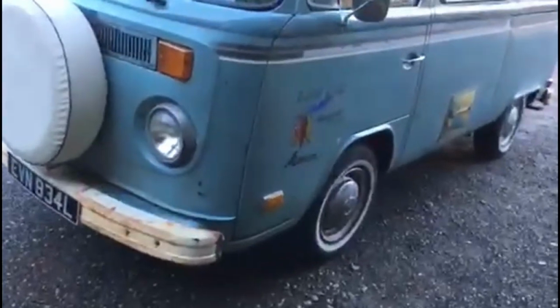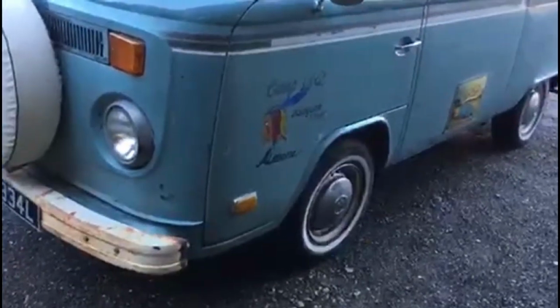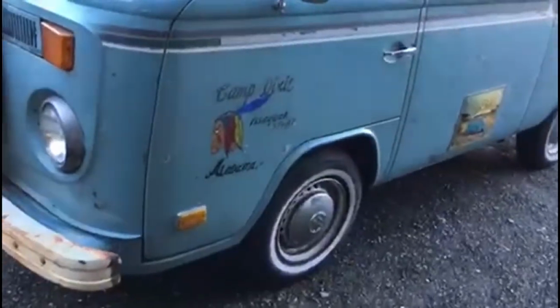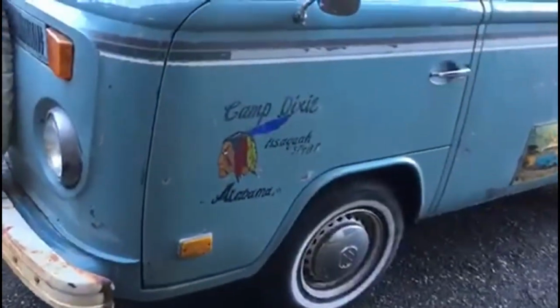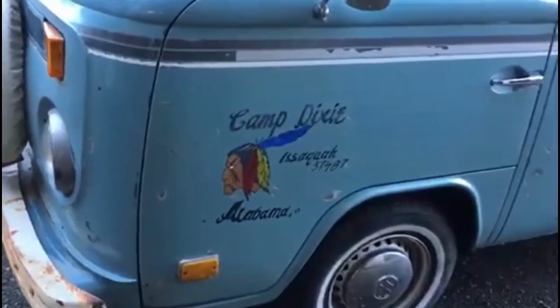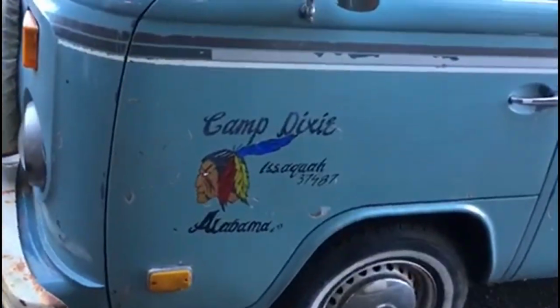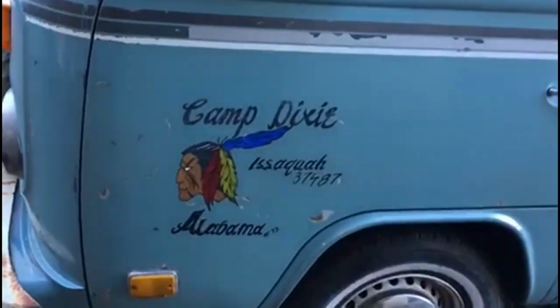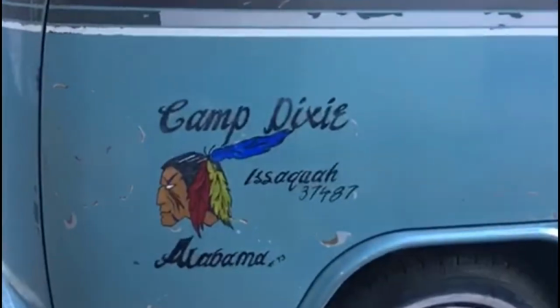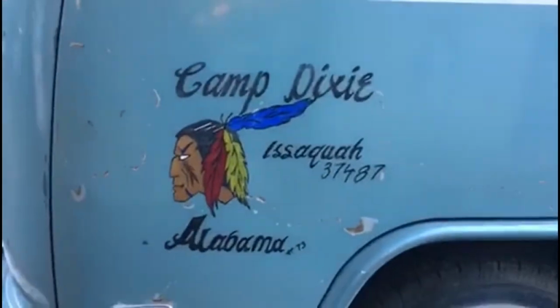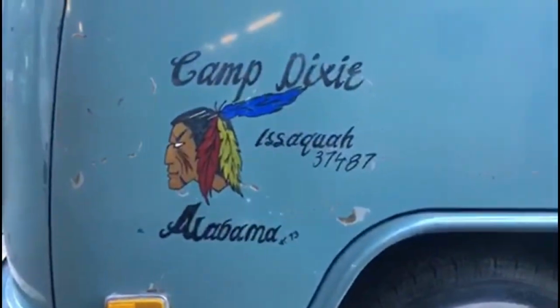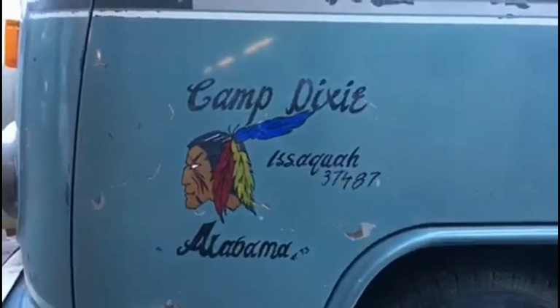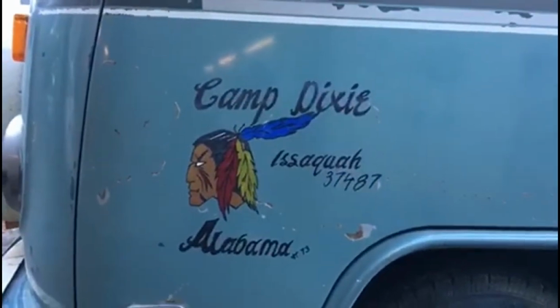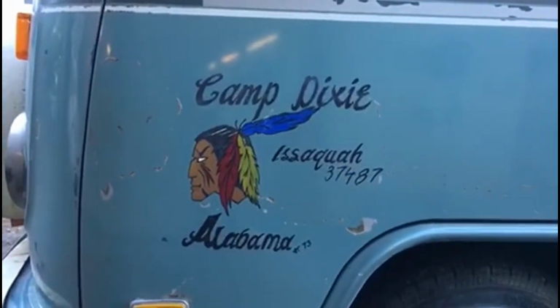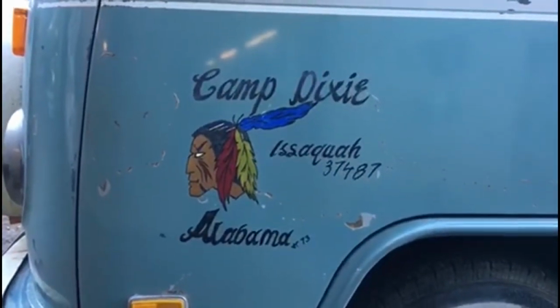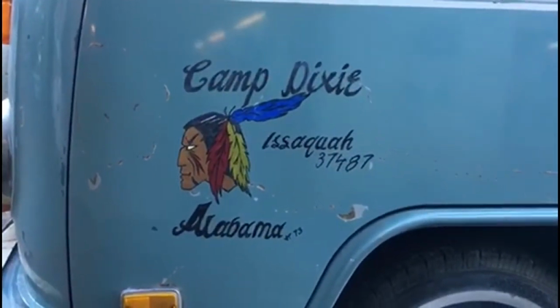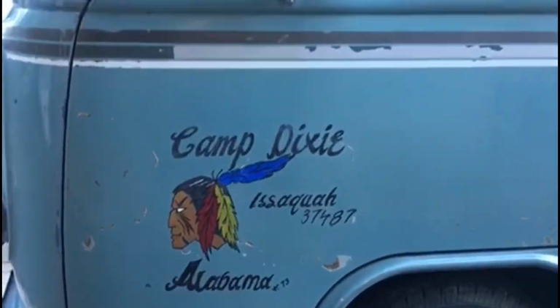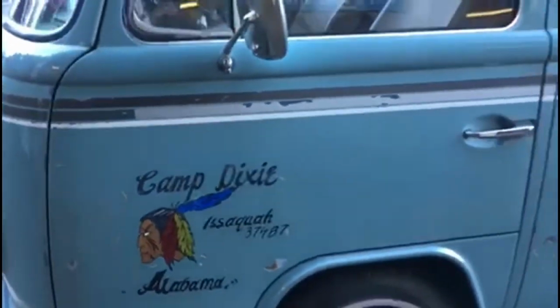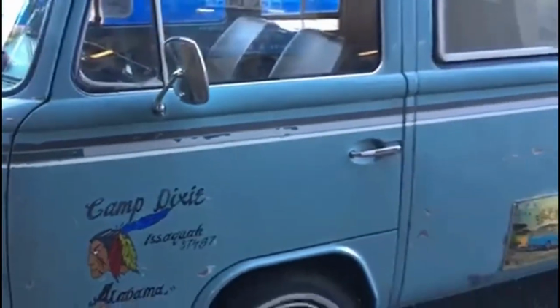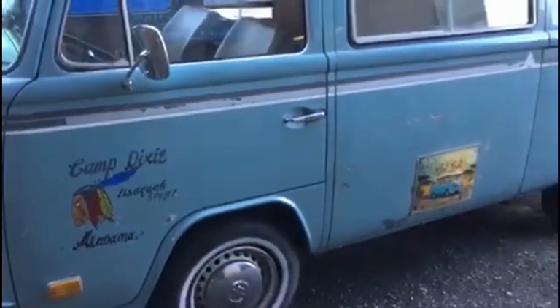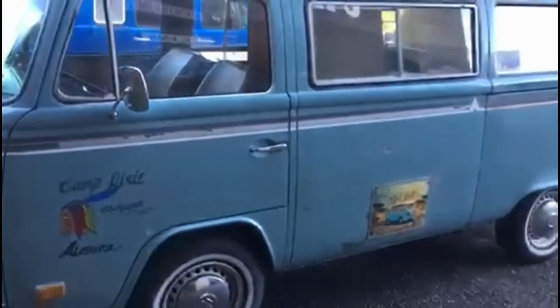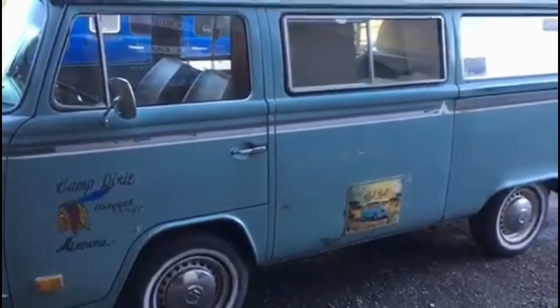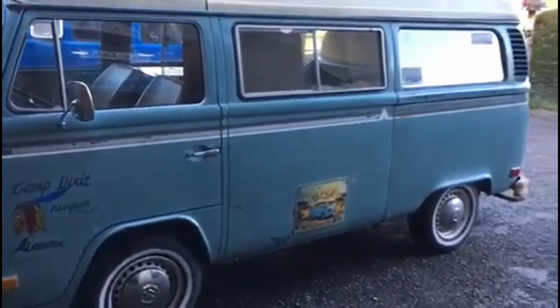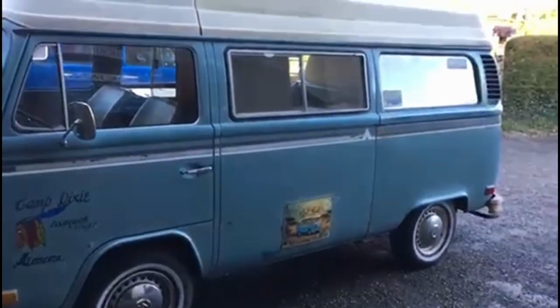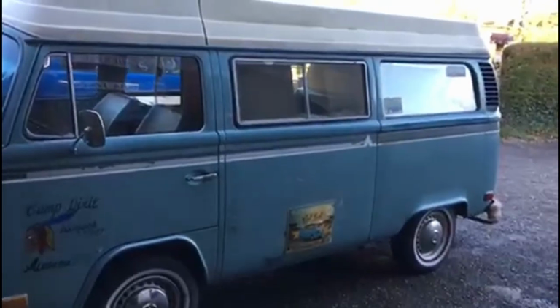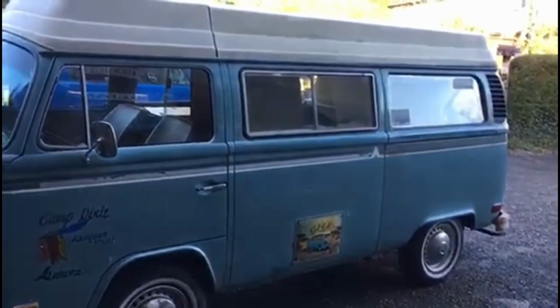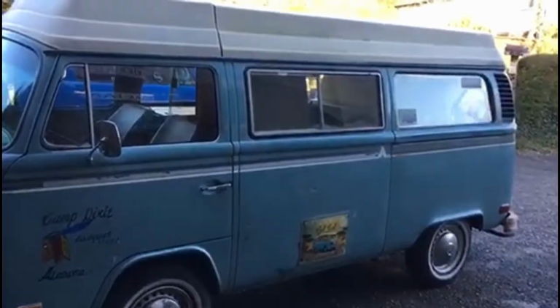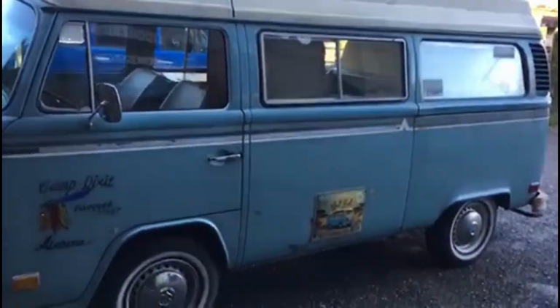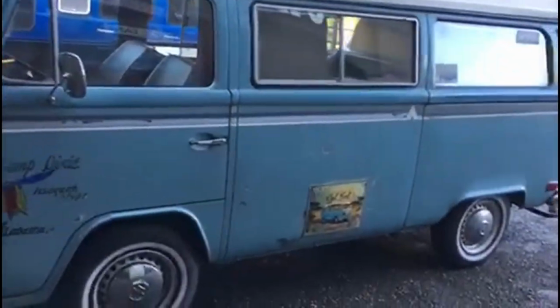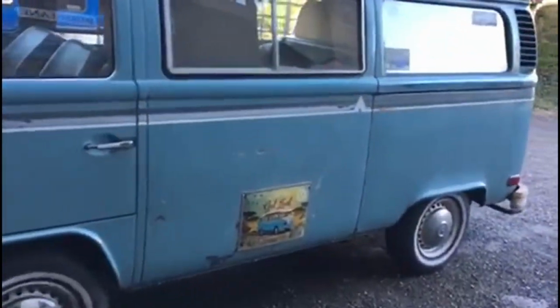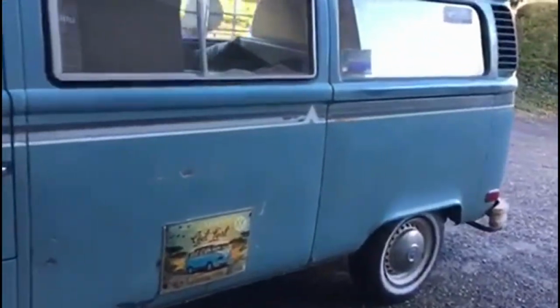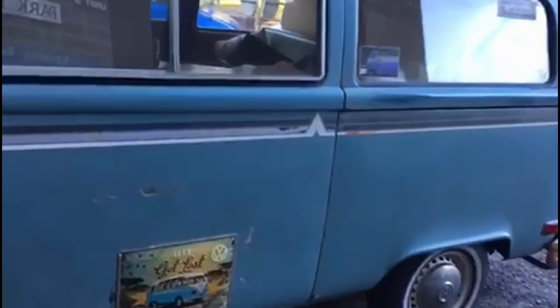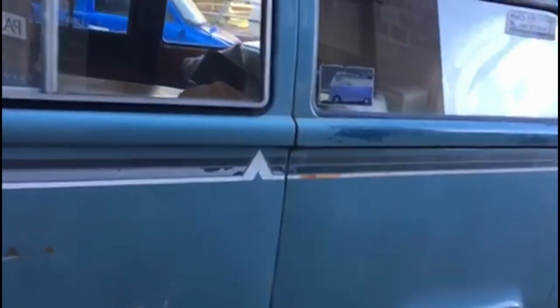Our friend Andrew painted these murals on the side to keep with the patina look of the campsite it came from. It's got some pretty cool original stickers on it as well.